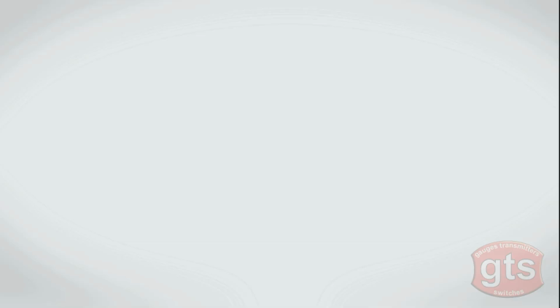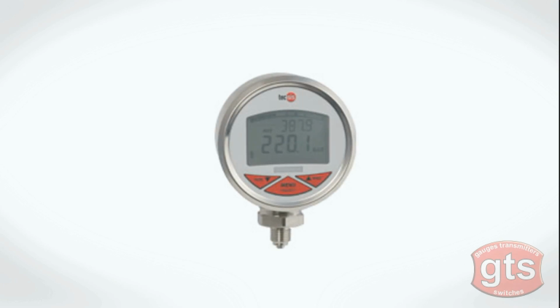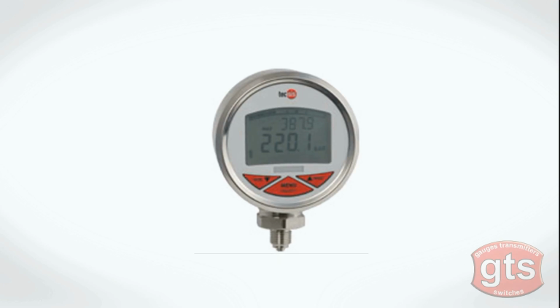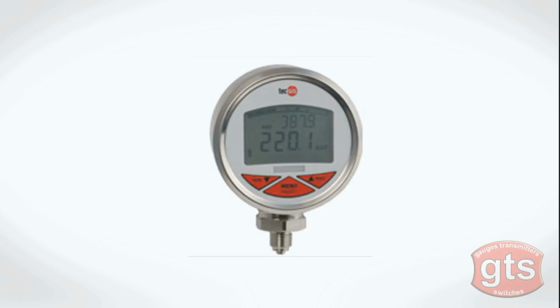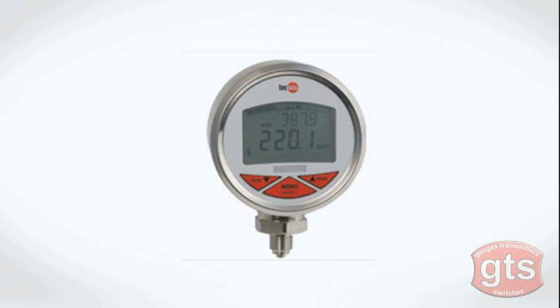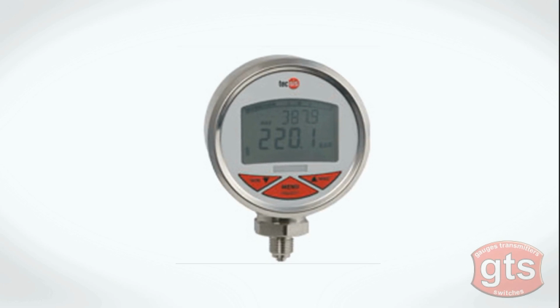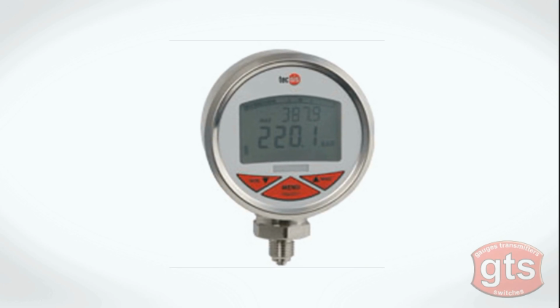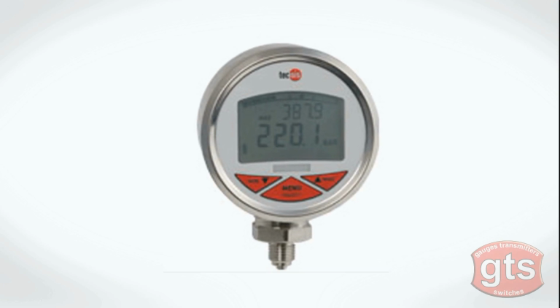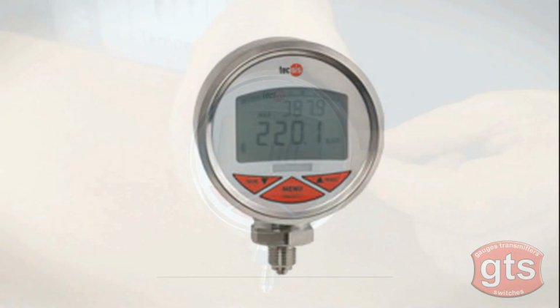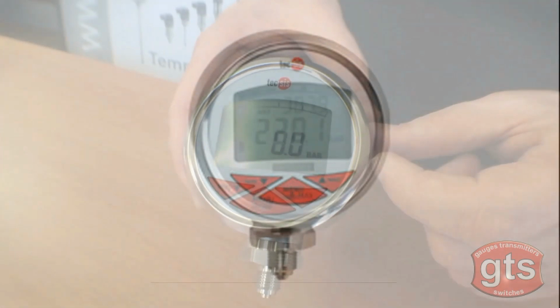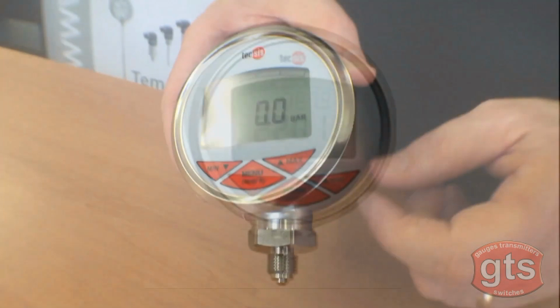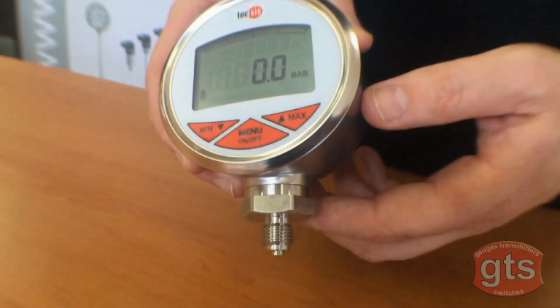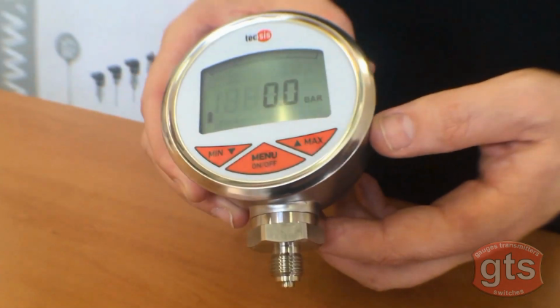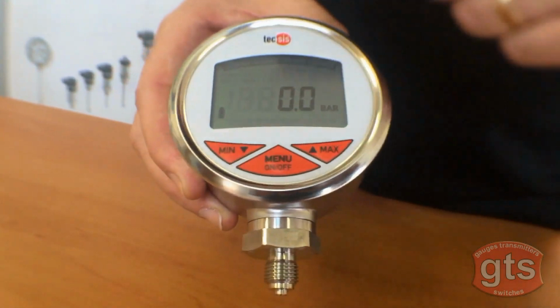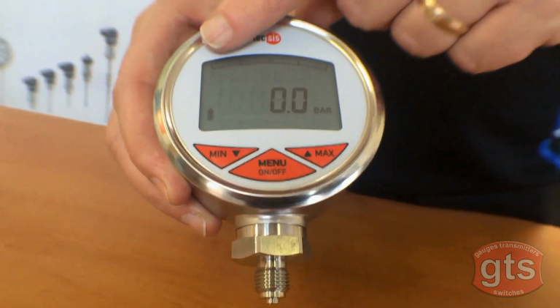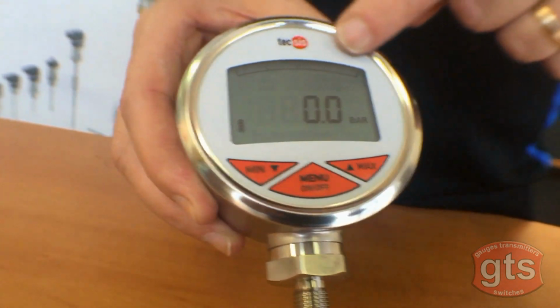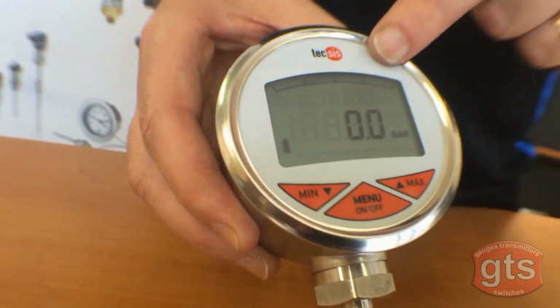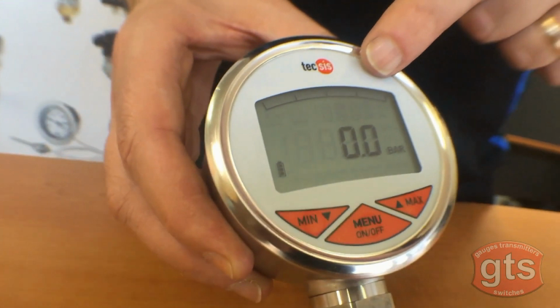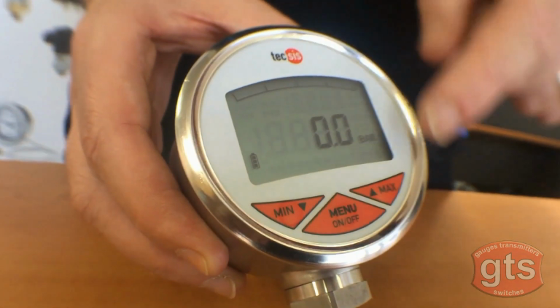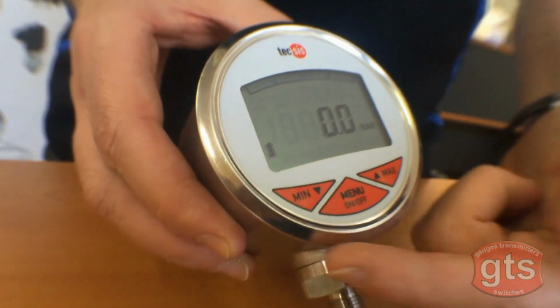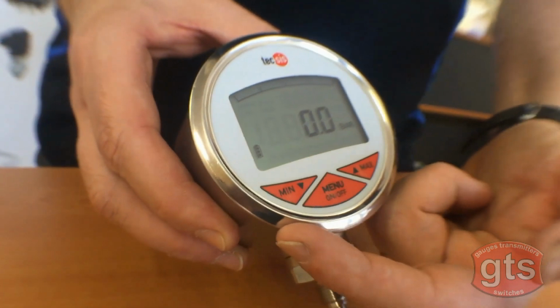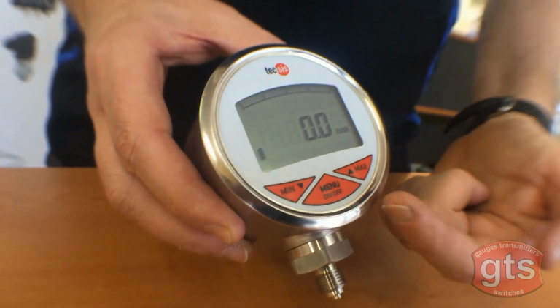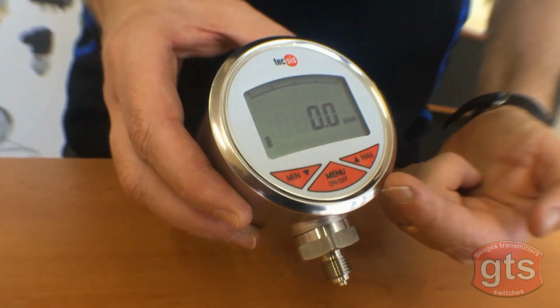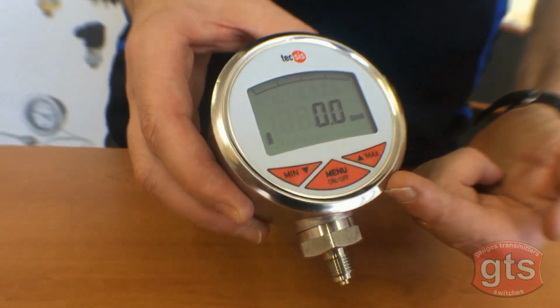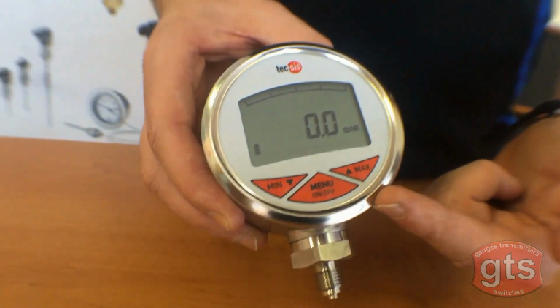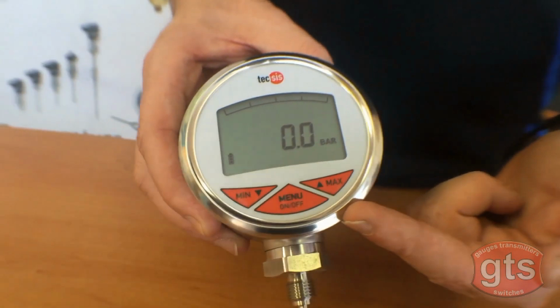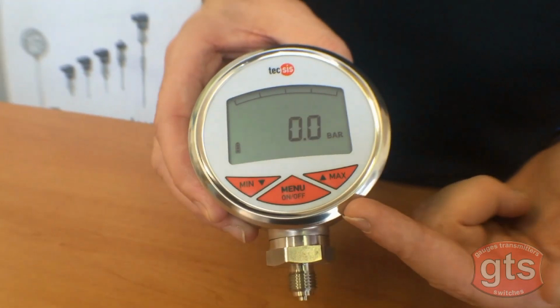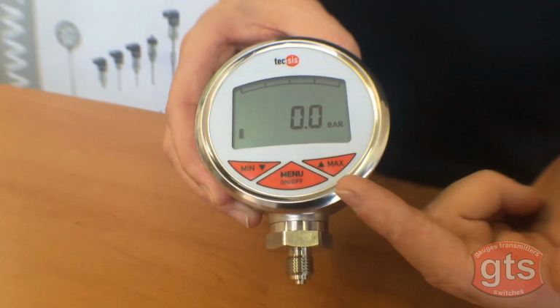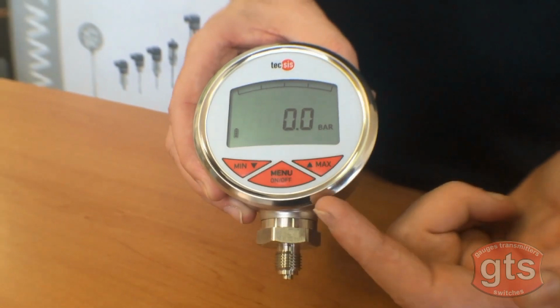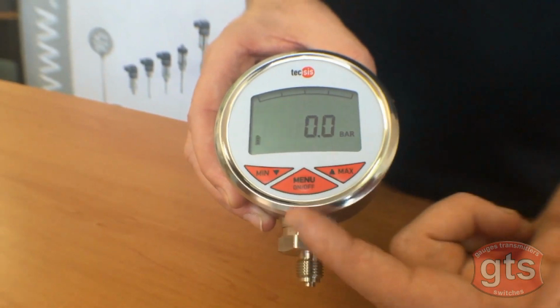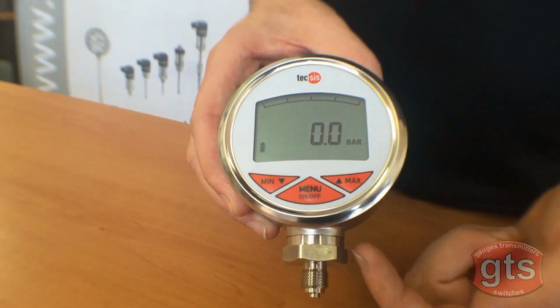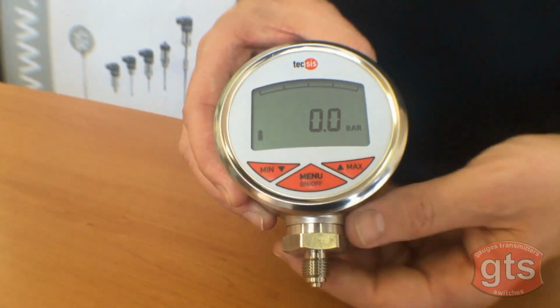Here is the Tecsis DC400 Digital Pressure Gauge, available in a whole range of pressure ranges up to 700 bar. You can have it display bar, PSI, or MPA. It's also got a max indicating screen so you can program and set your minimum and maximum pressure.